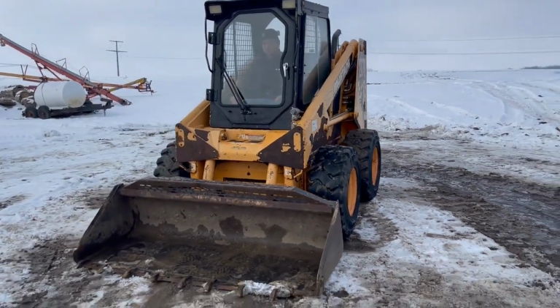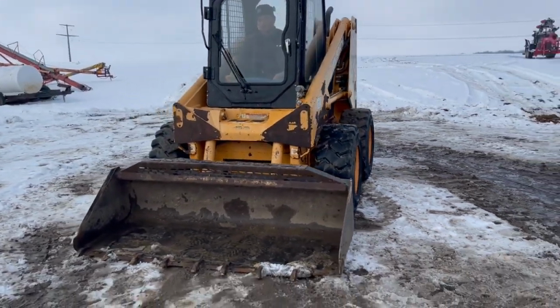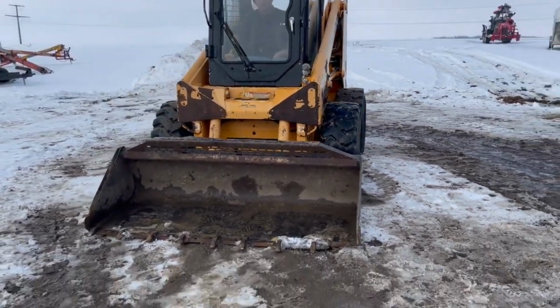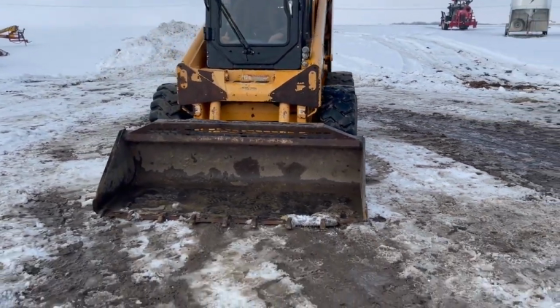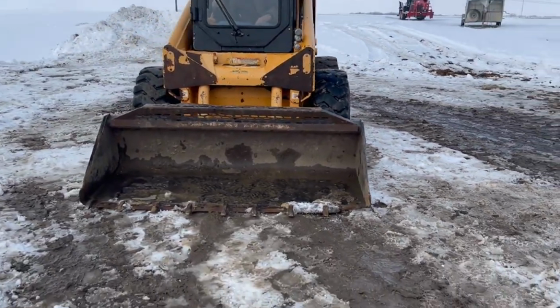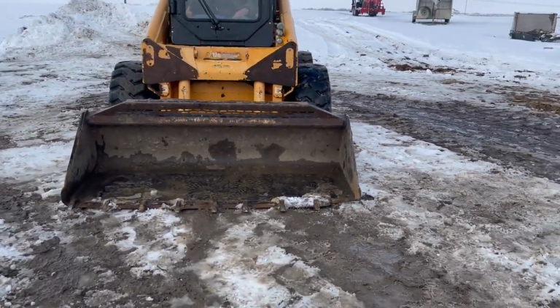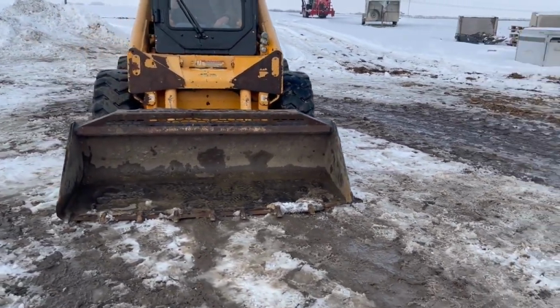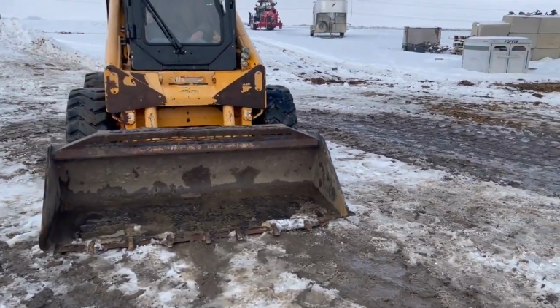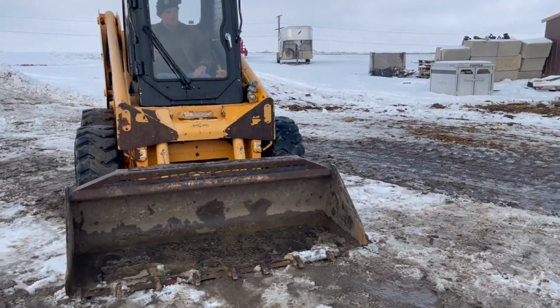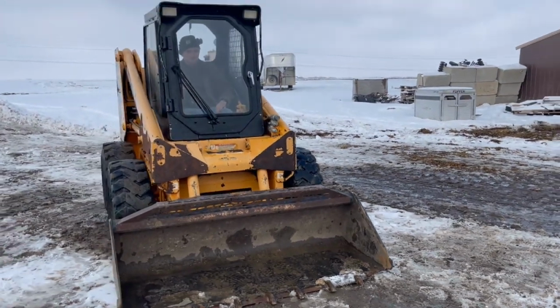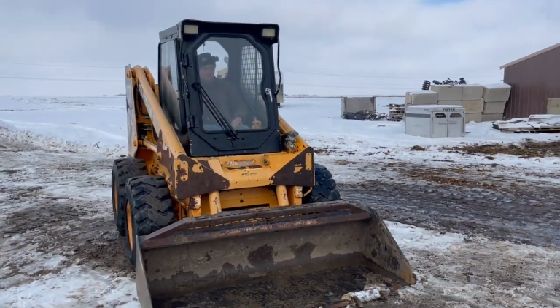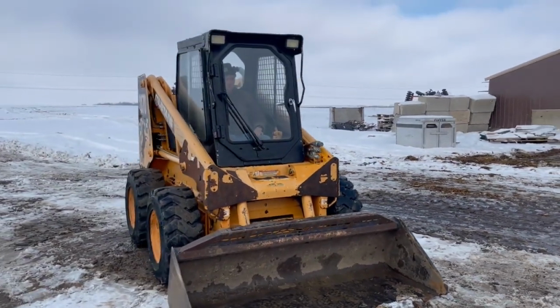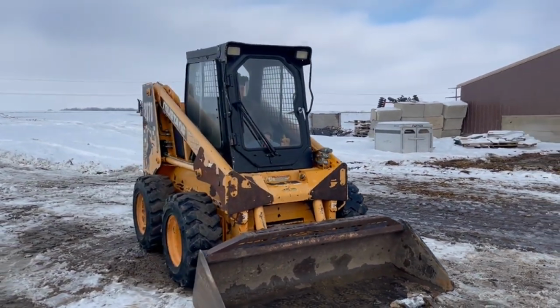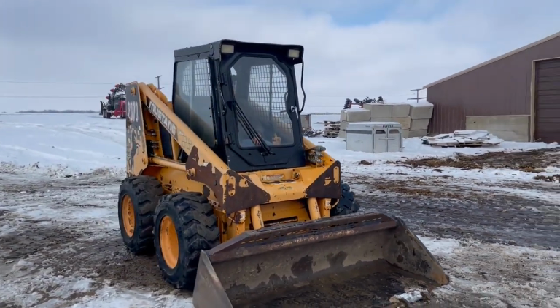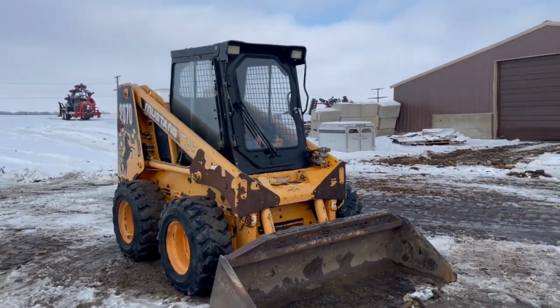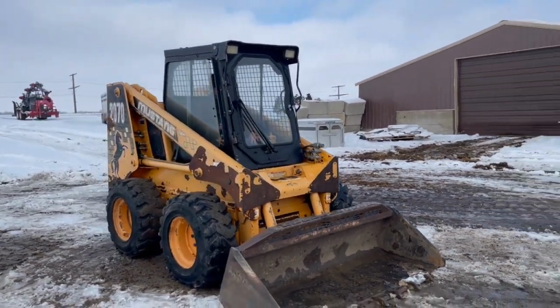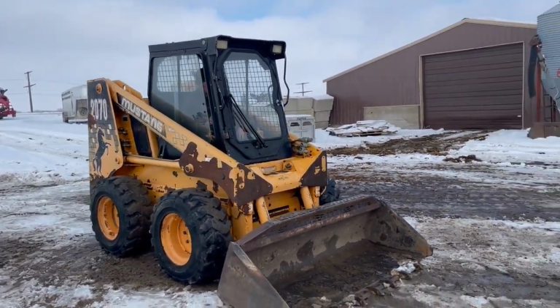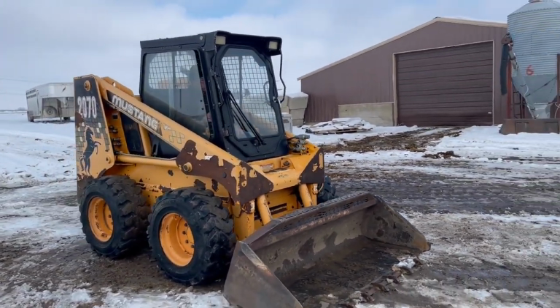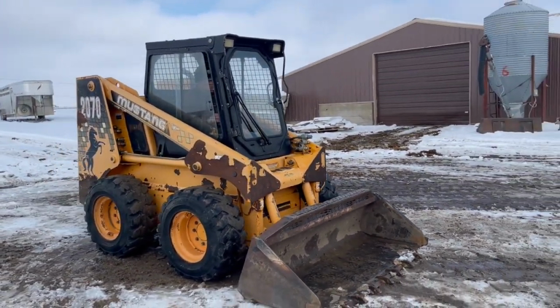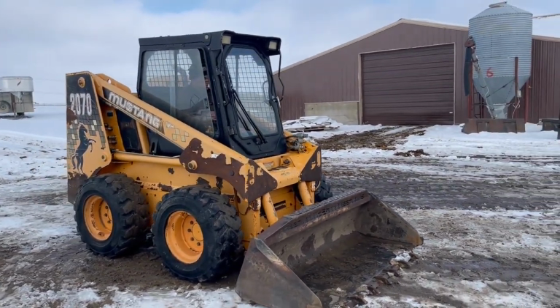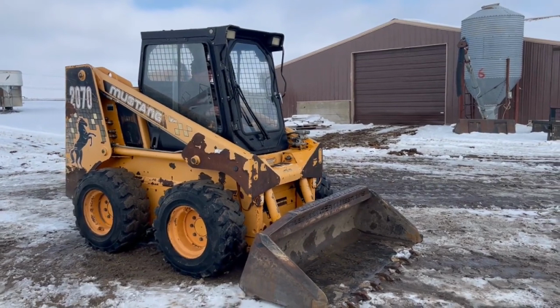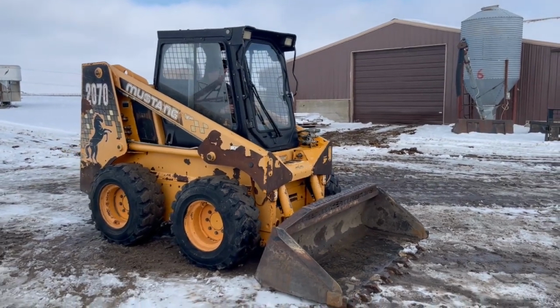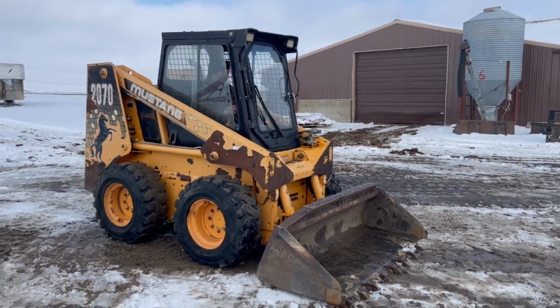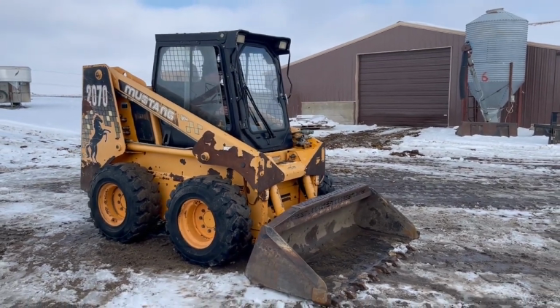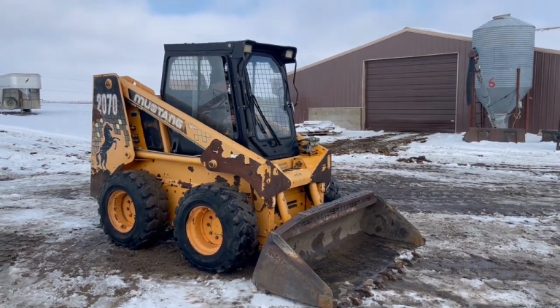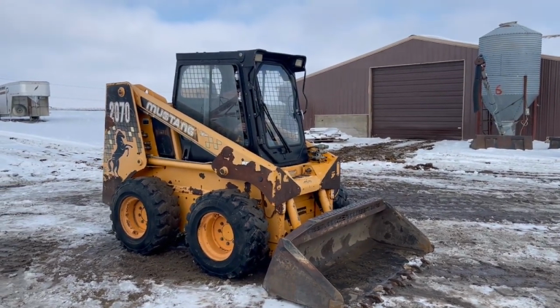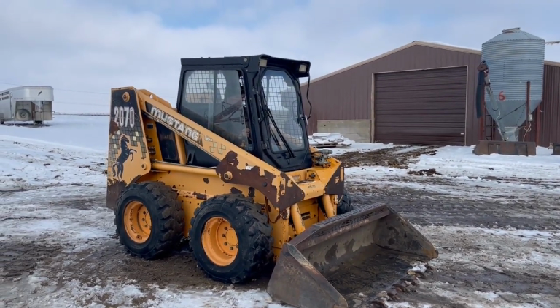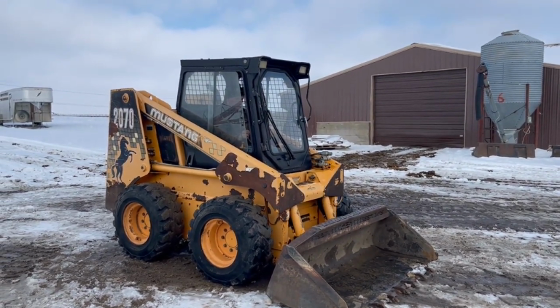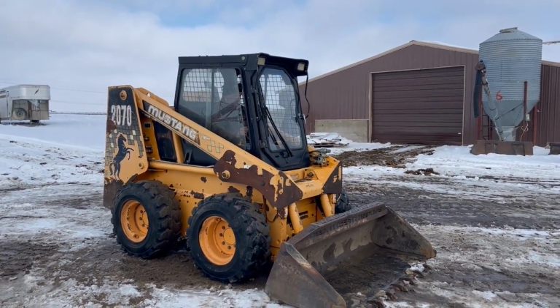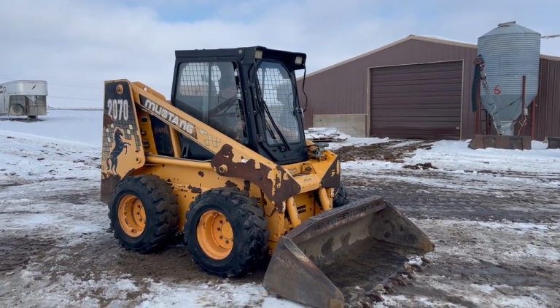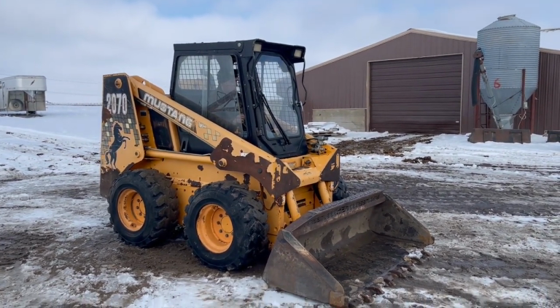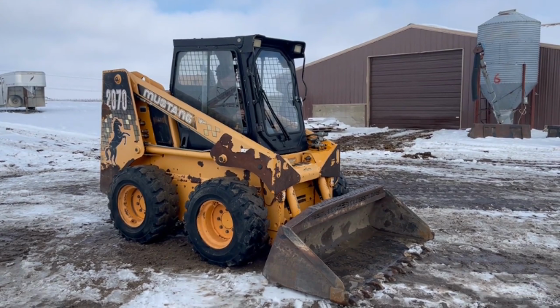It does have a tooth bucket on it — there's a little chip out of one side. But the skid loader runs good and strong. It's been freshly serviced. I'm here with Bo; he'll go ahead and fire it up, give us a nice demo.